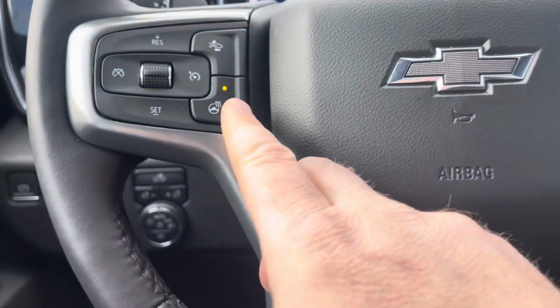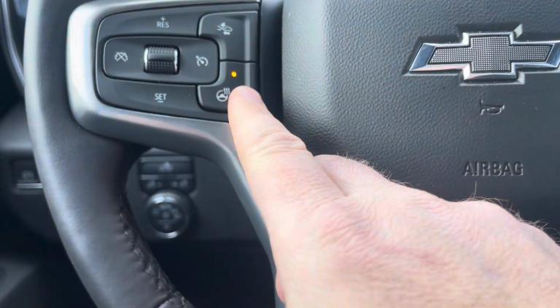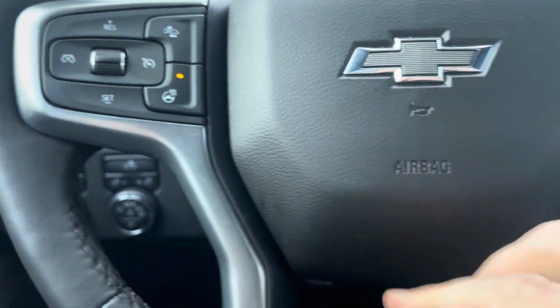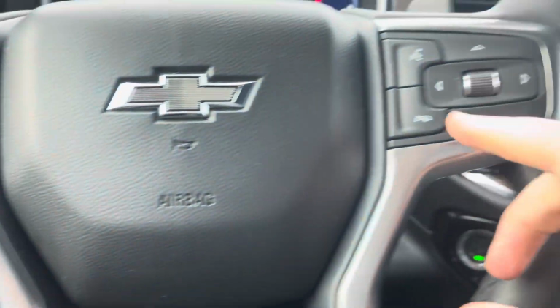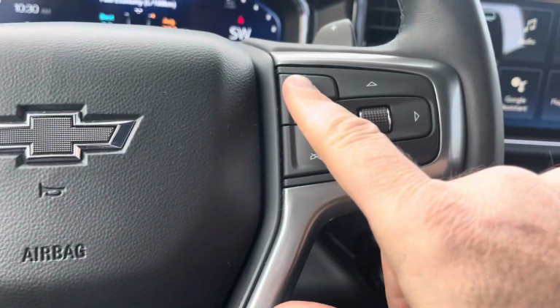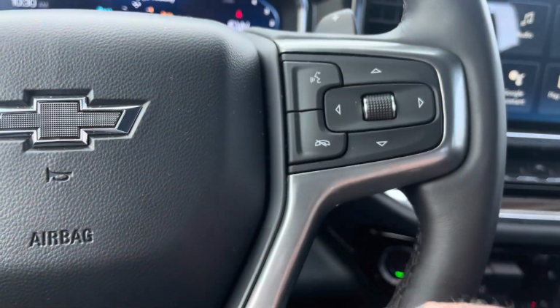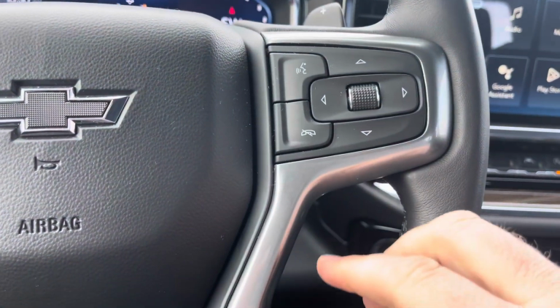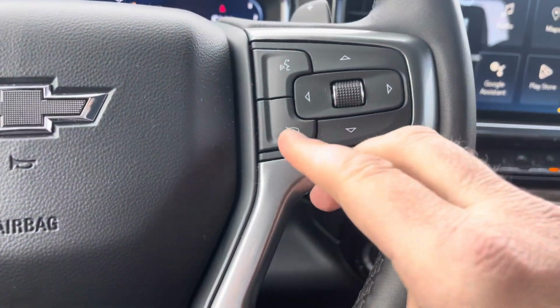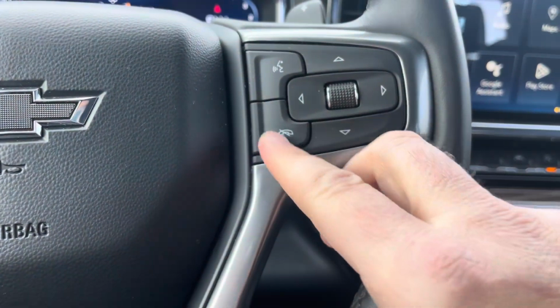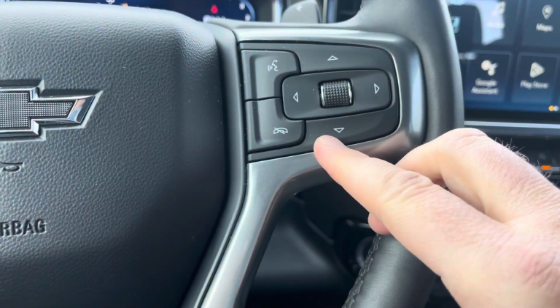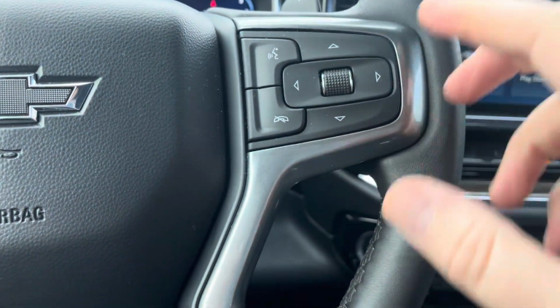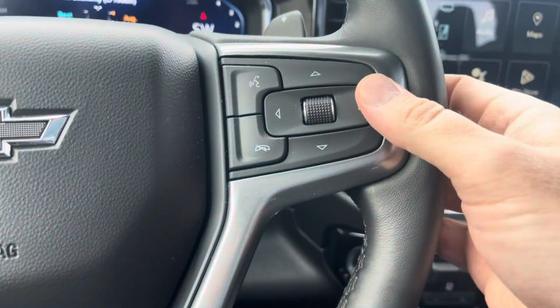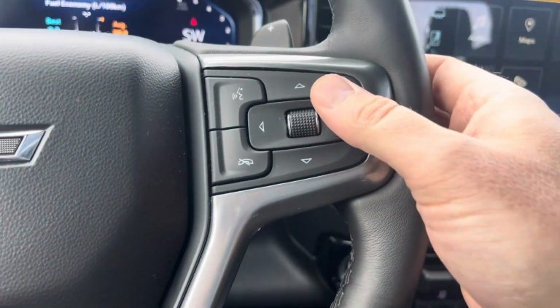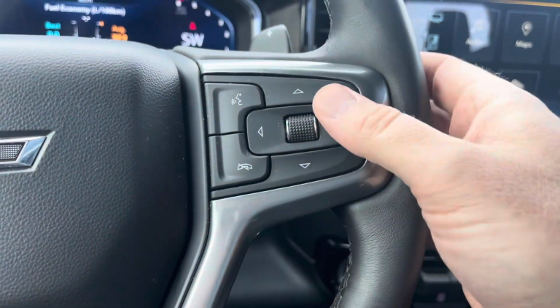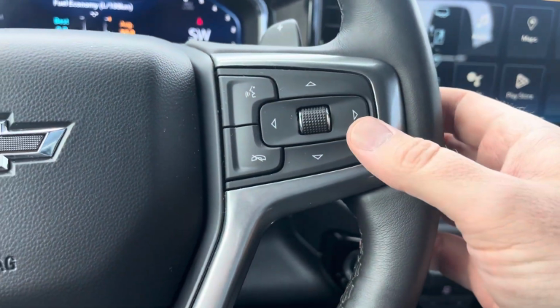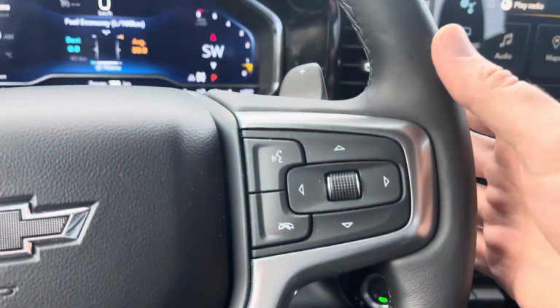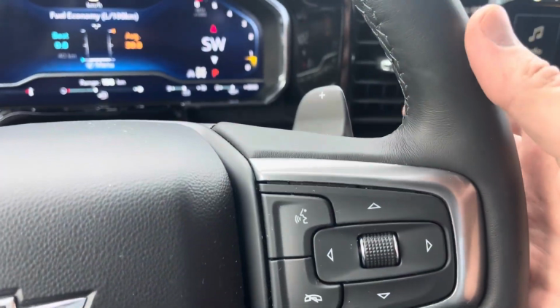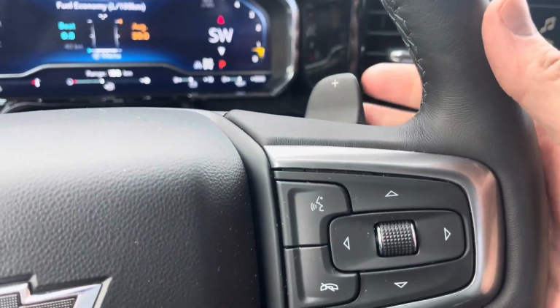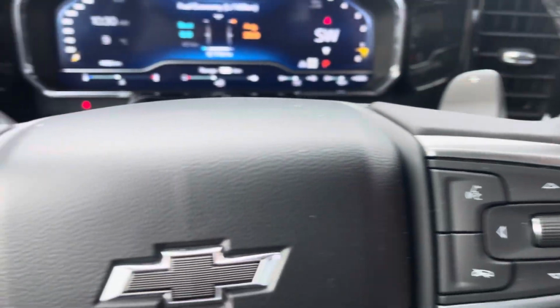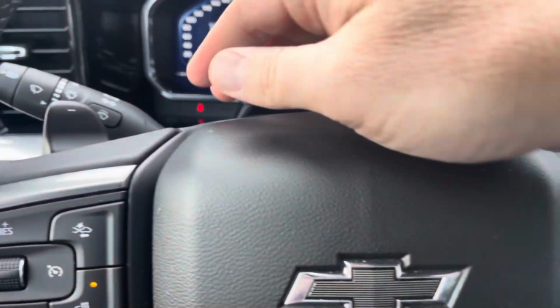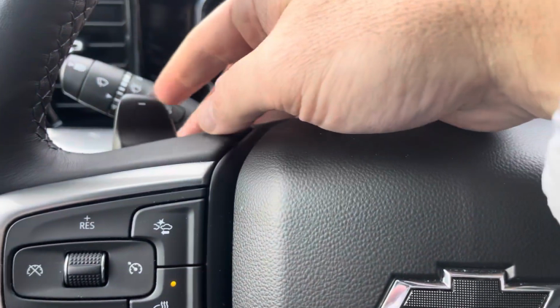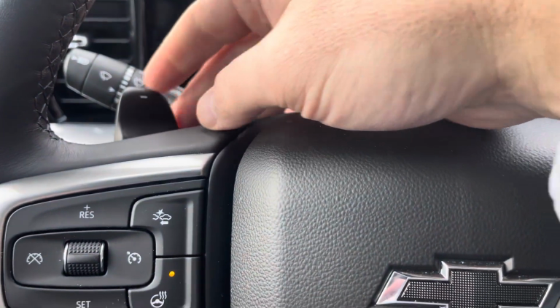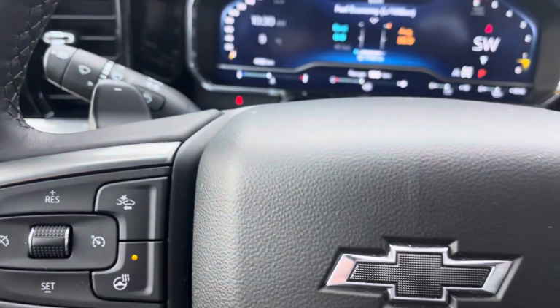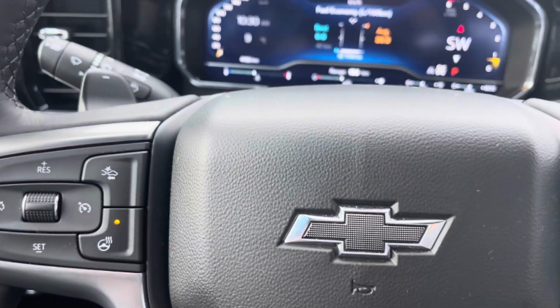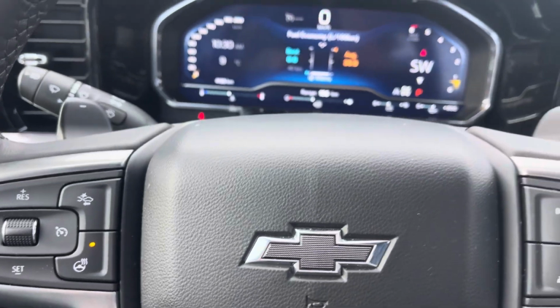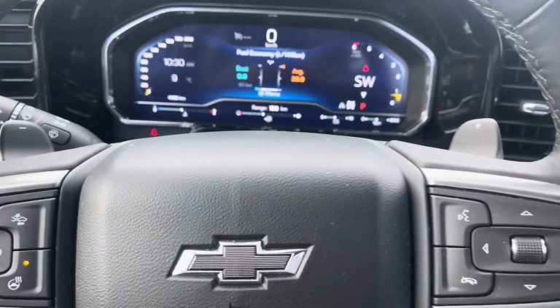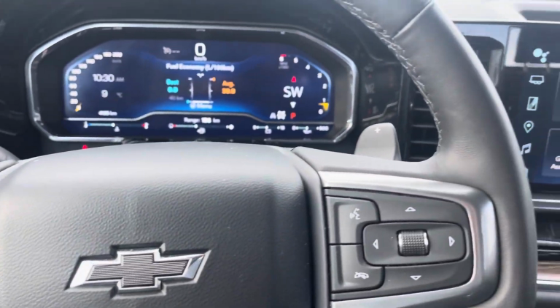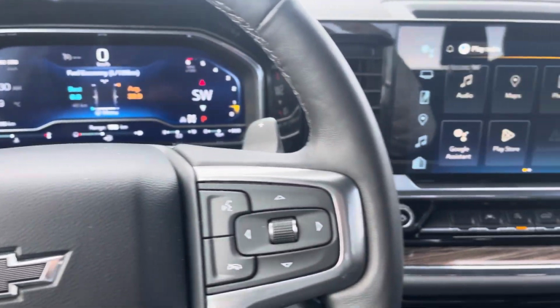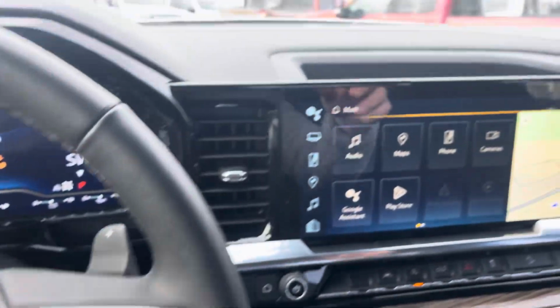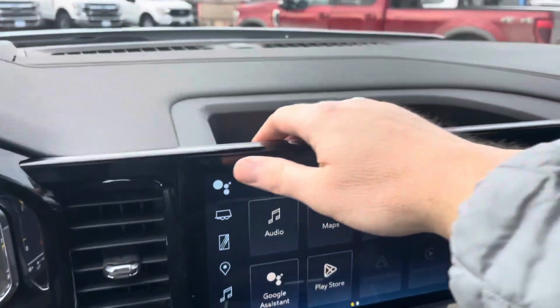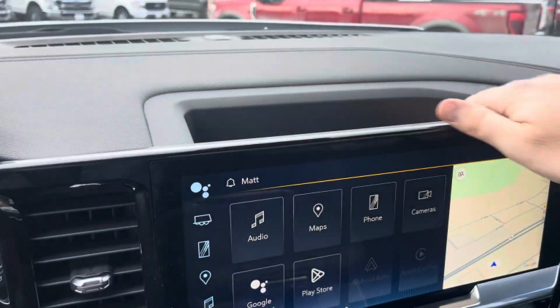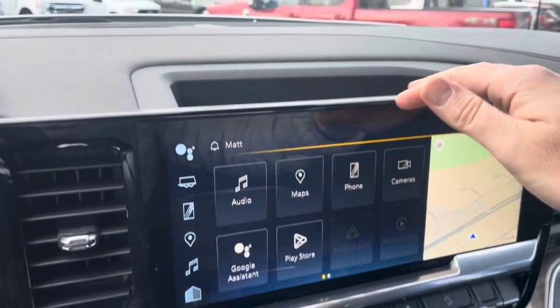See that control right there — voice recognition control and phone controls, as well as some controls for that digital display. You do have paddle shifters behind the steering wheel, giving this truck a sporty feel. You've got a nice little spot to put things here.